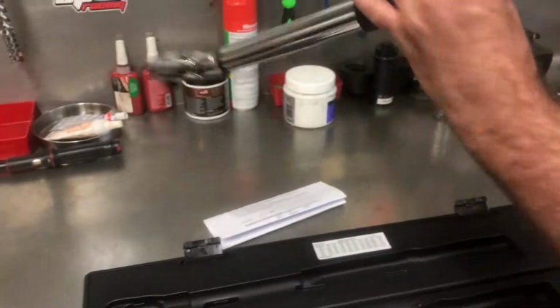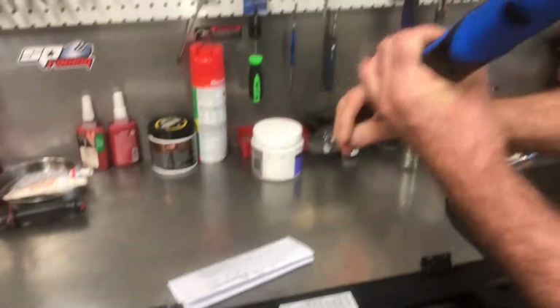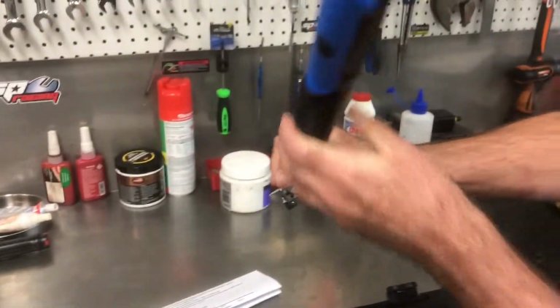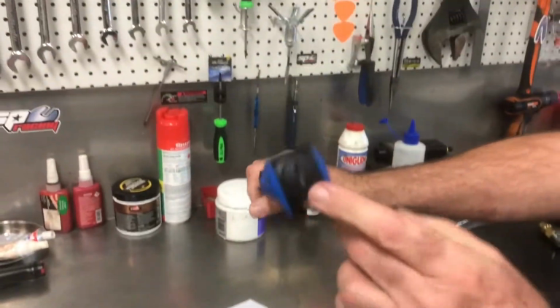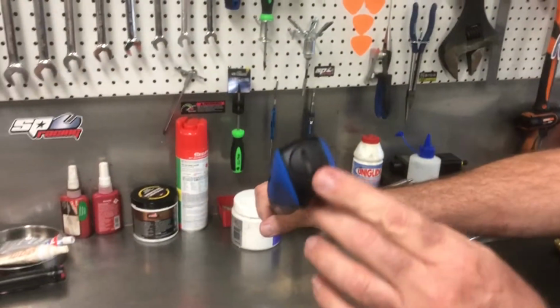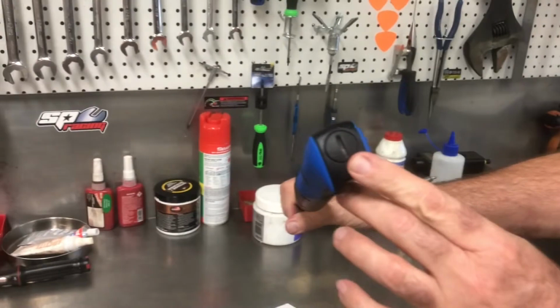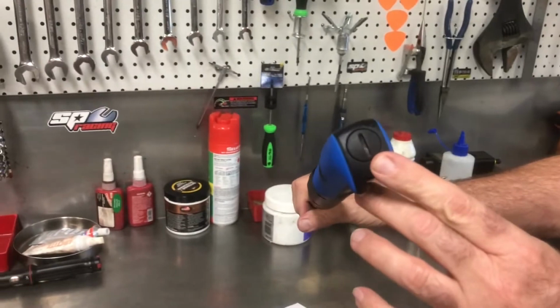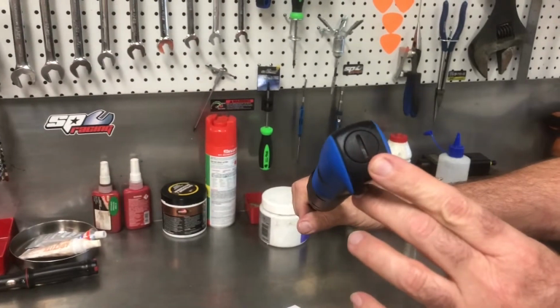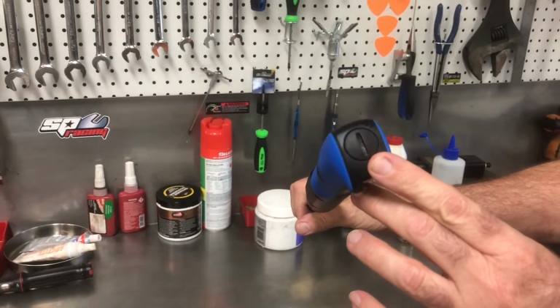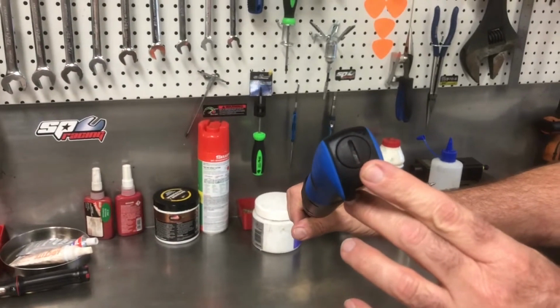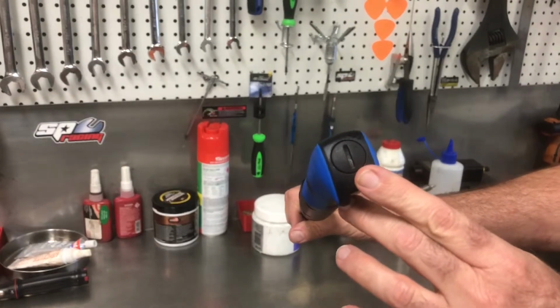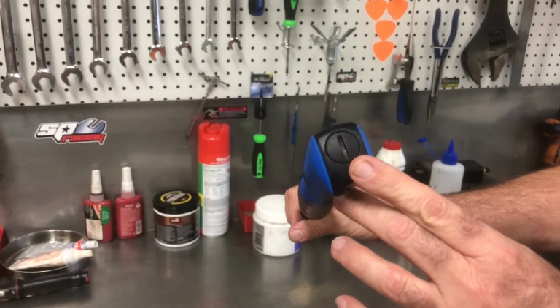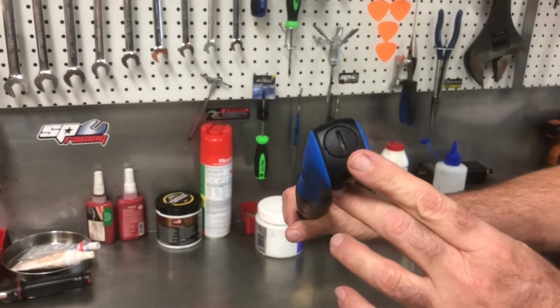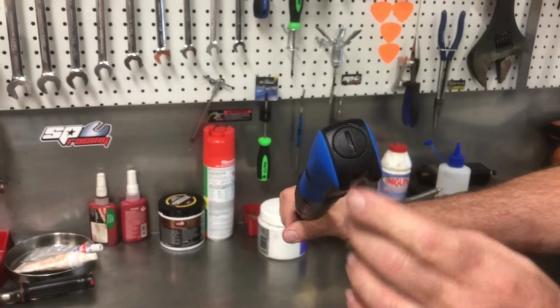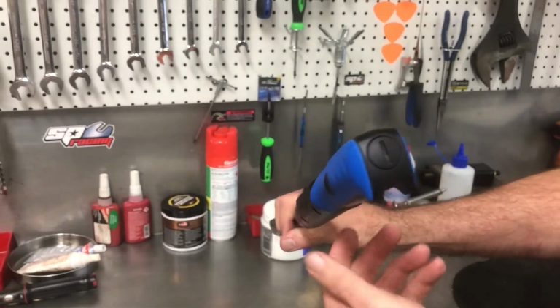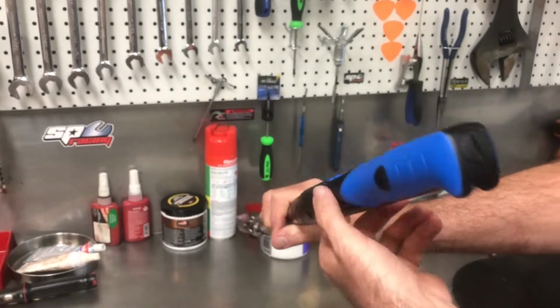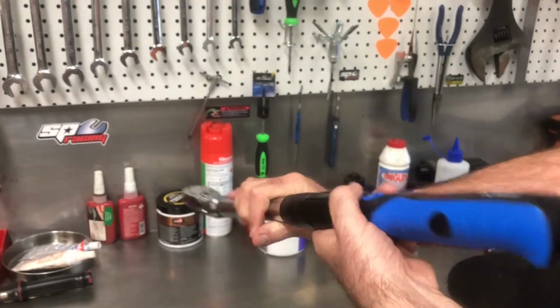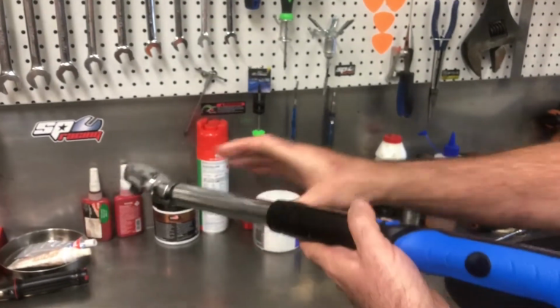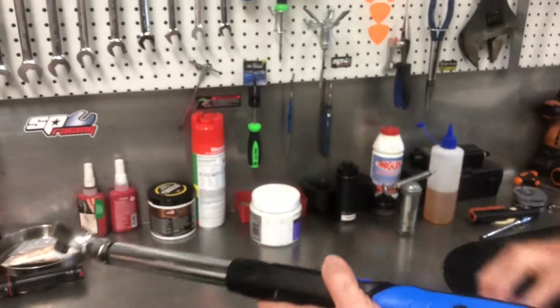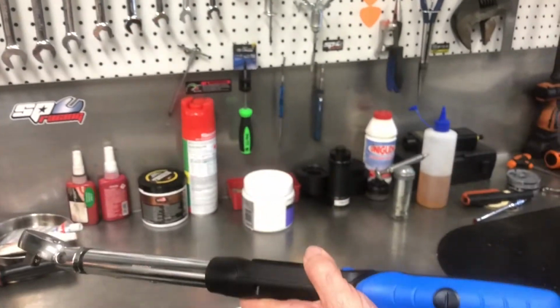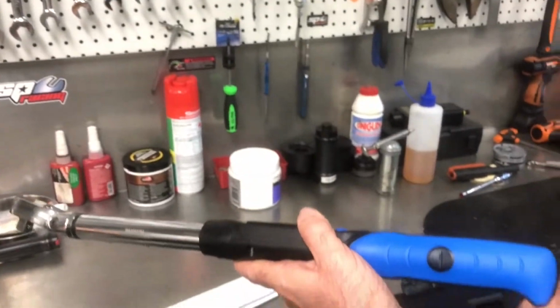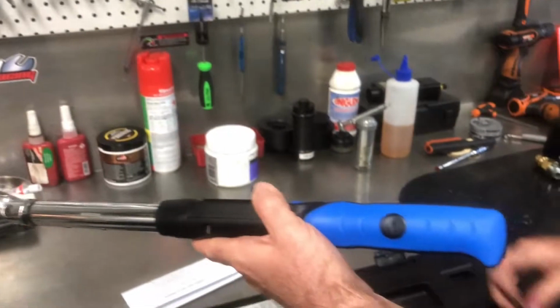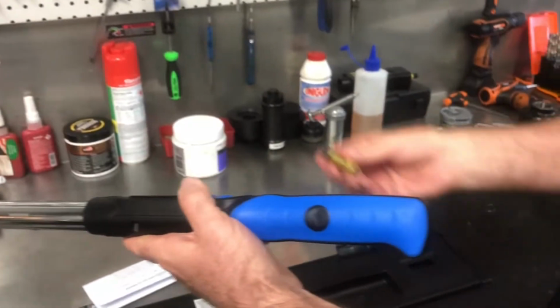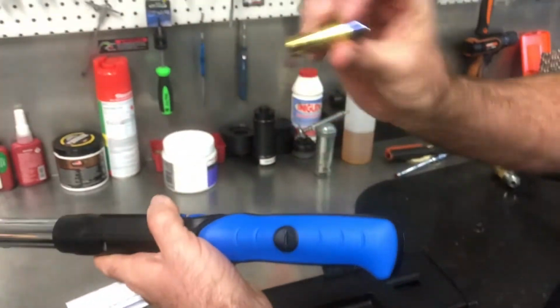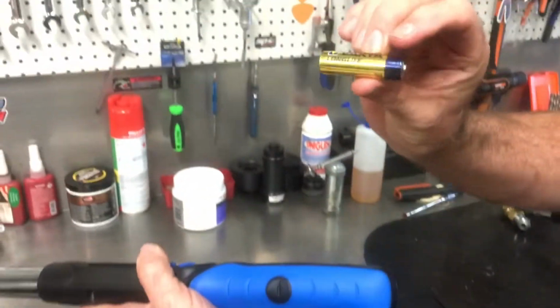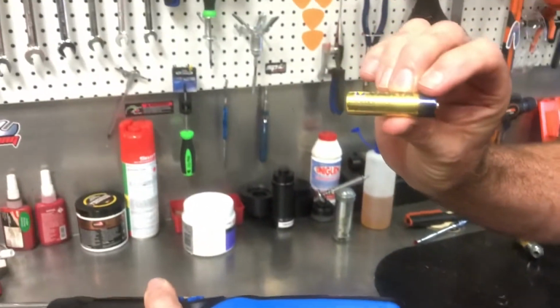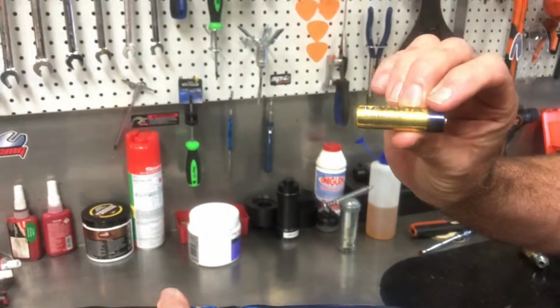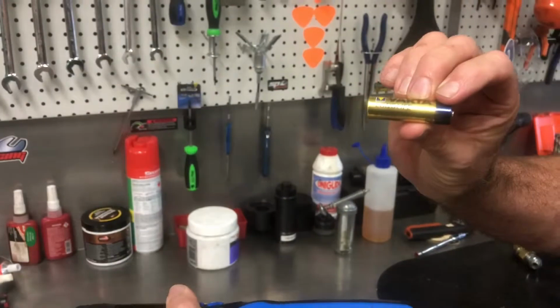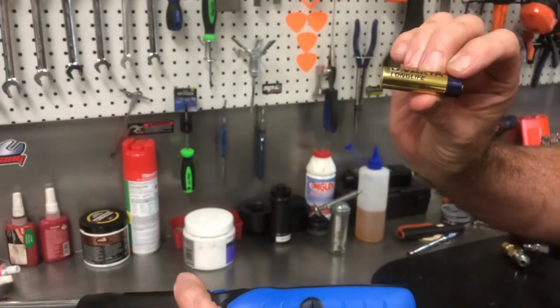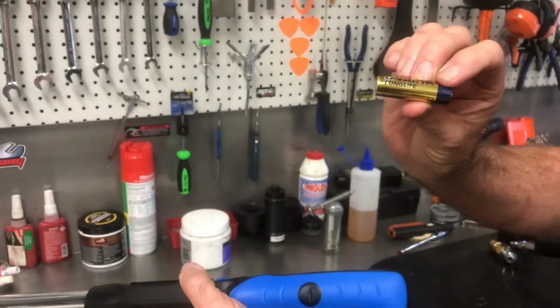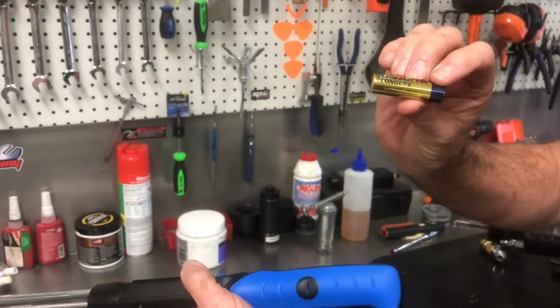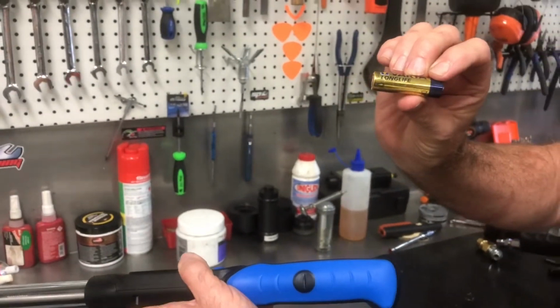The battery compartment is located at the rear of the handle. You can access that with a coin or a flat blade screwdriver, and it uses commonly available AA cells.